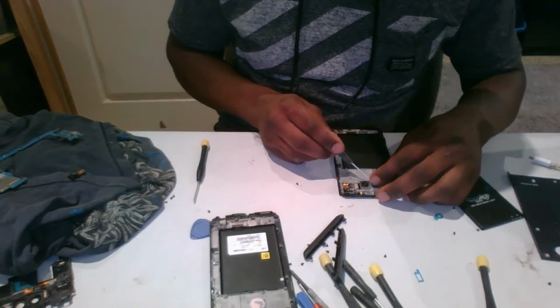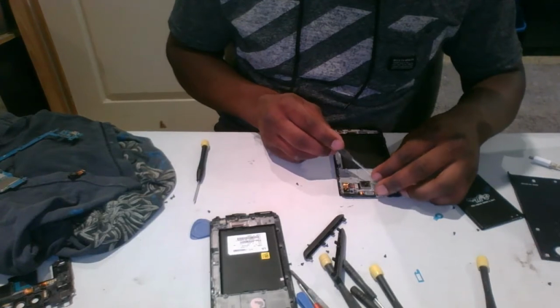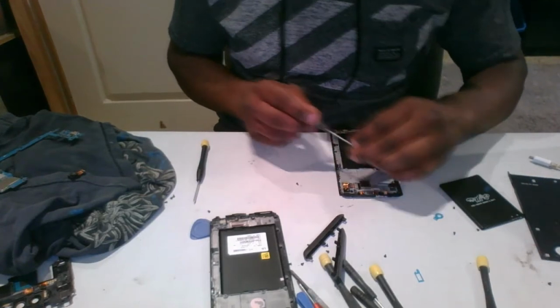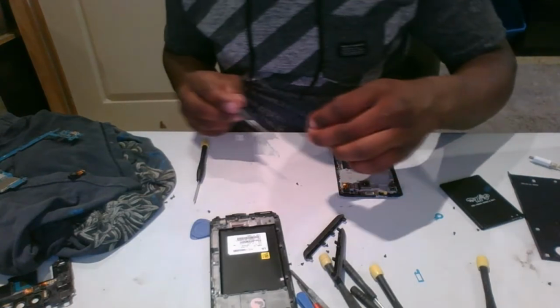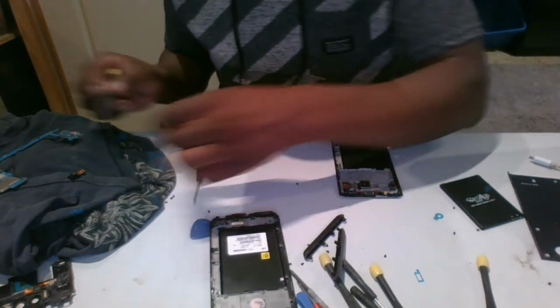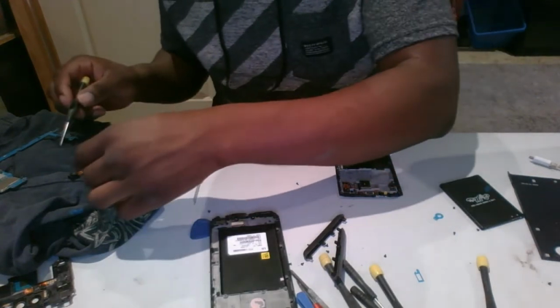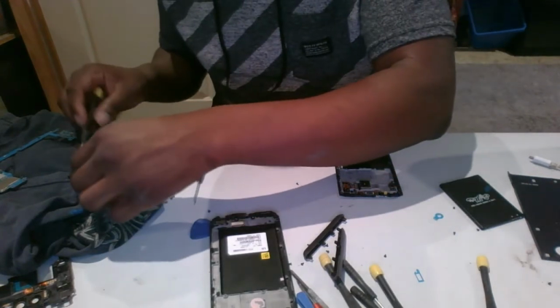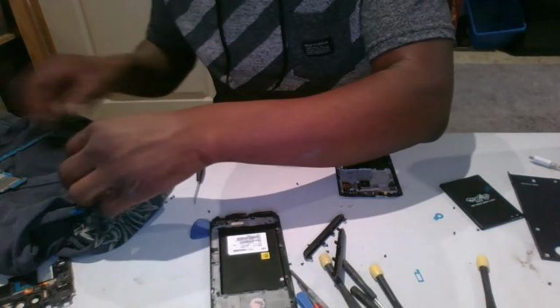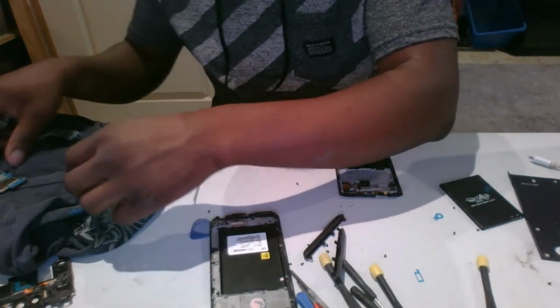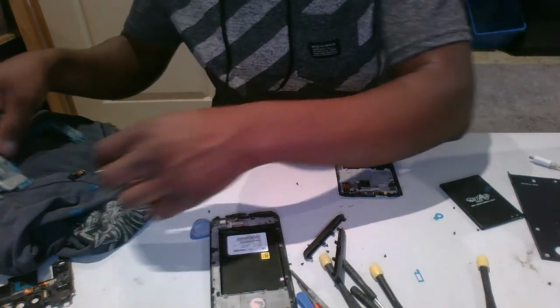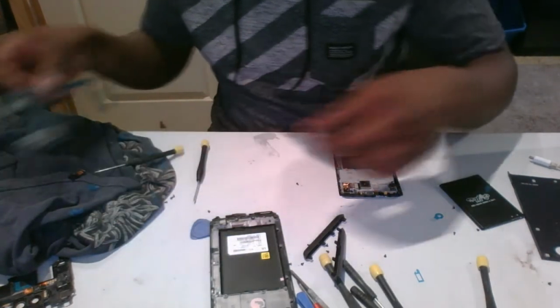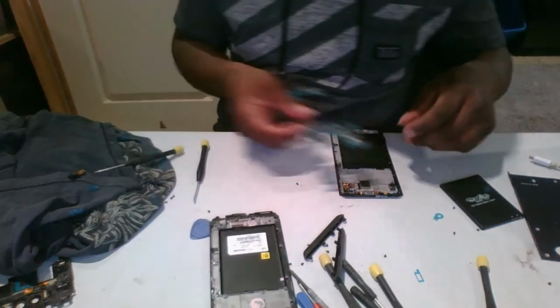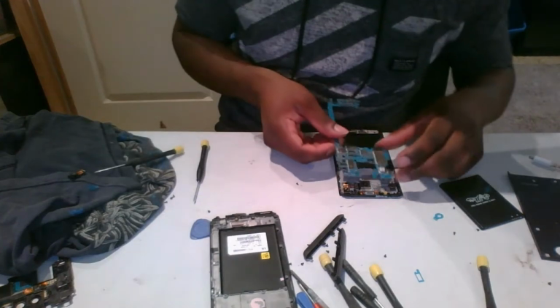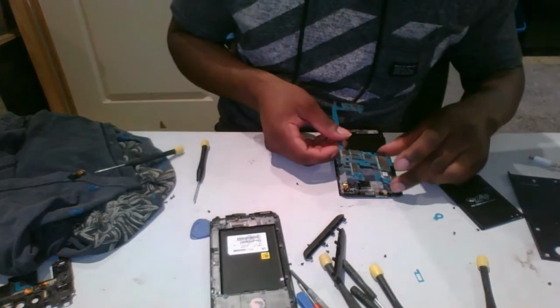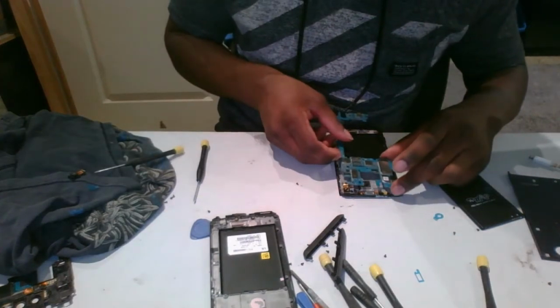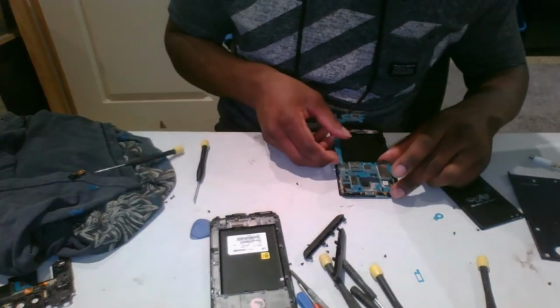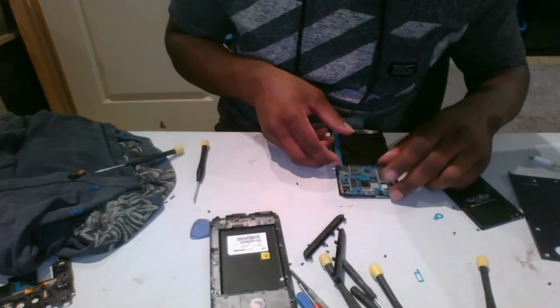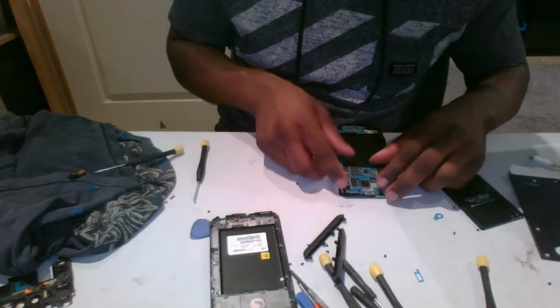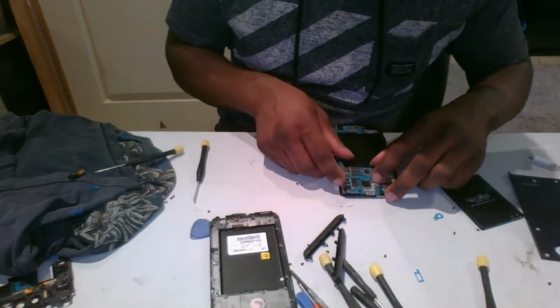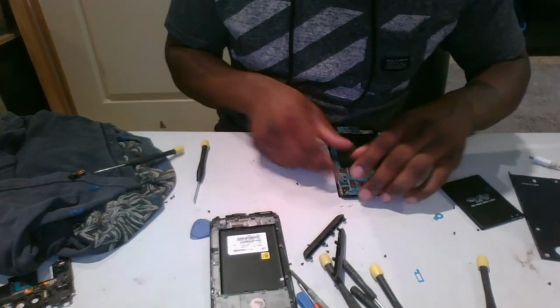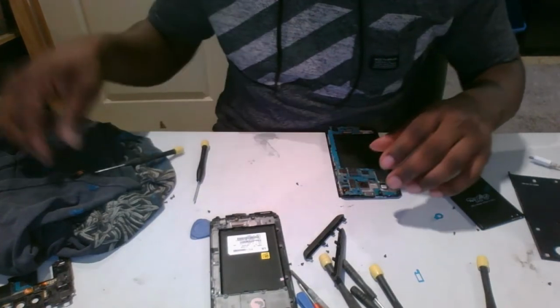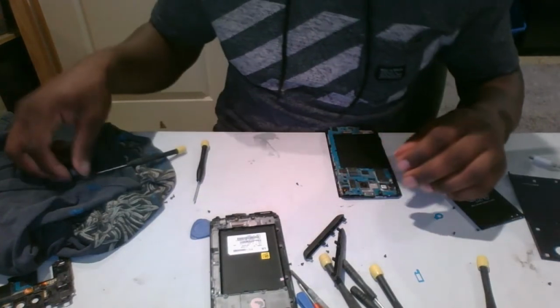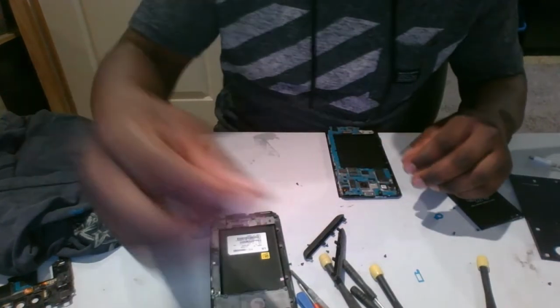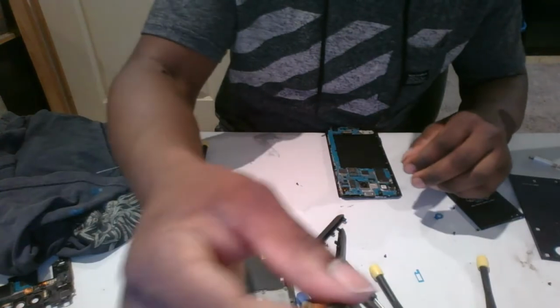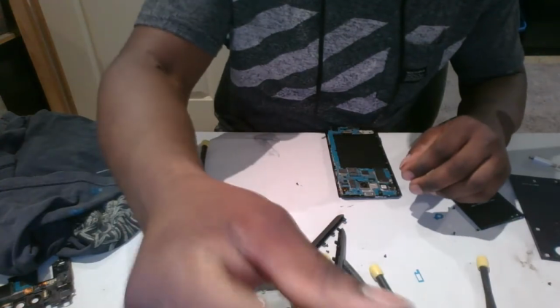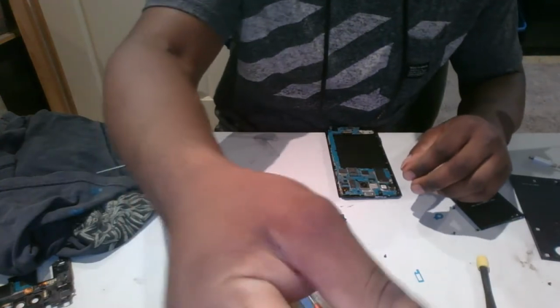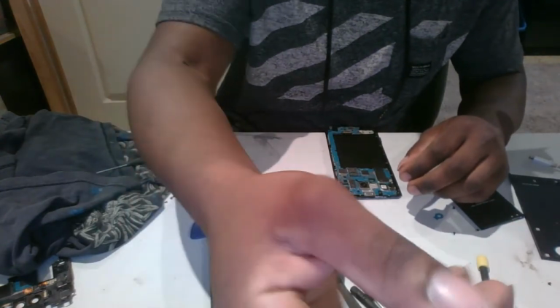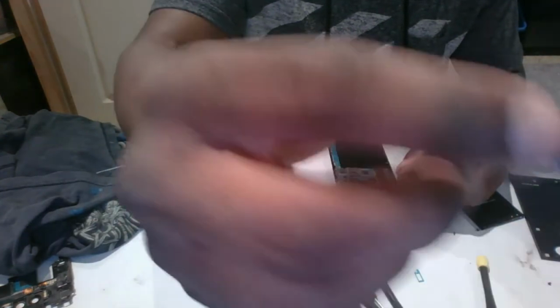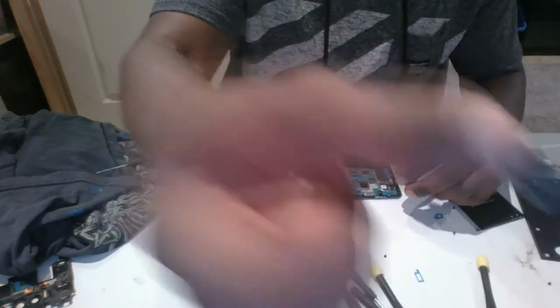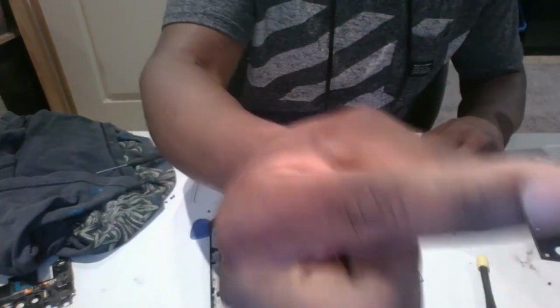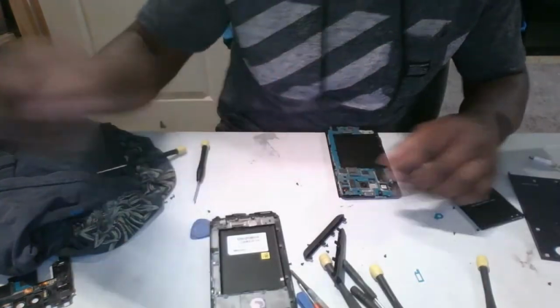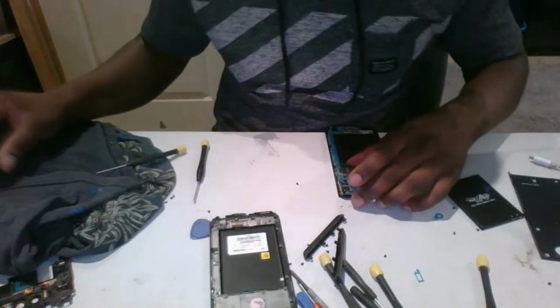Take this adhesive off — I'm not sure if you did this, but remove that blue tape. Make sure you get this little tiny corner antenna and put that back at the top. Now it's time to put the motherboard in. Actually the camera will be last — the wind connector popped out easily.